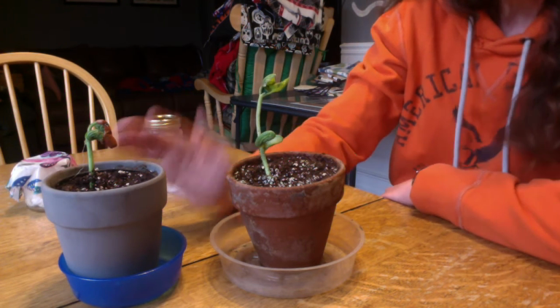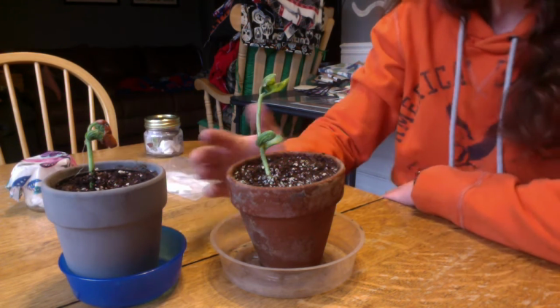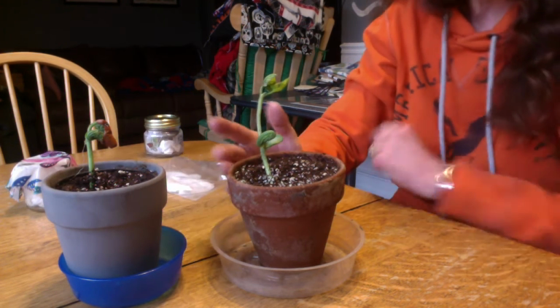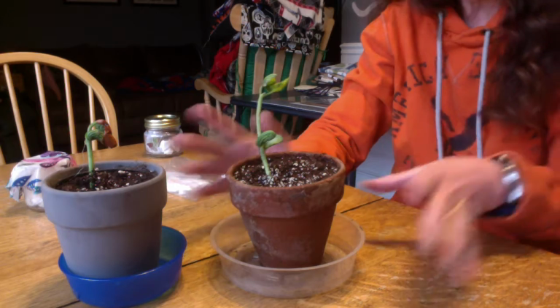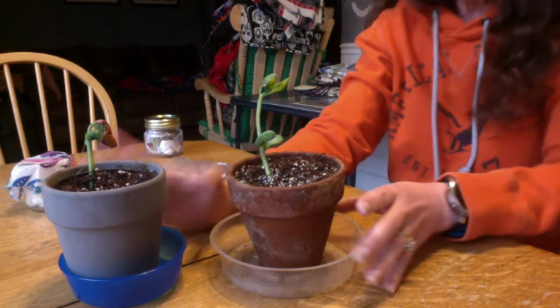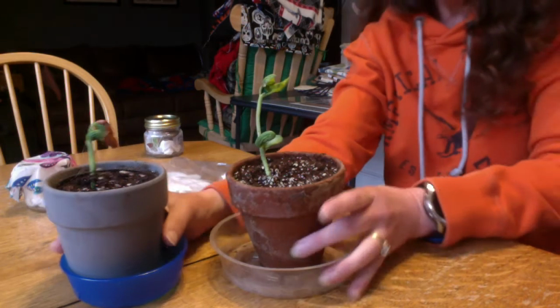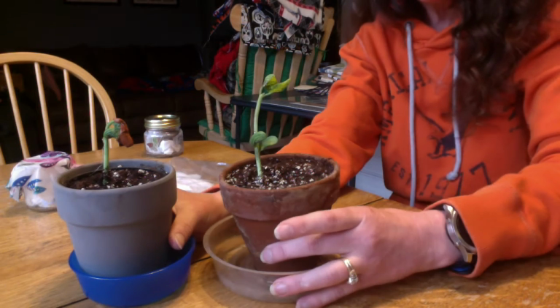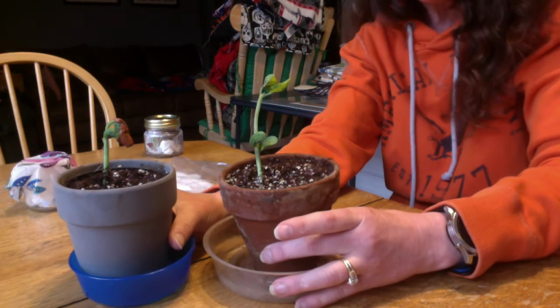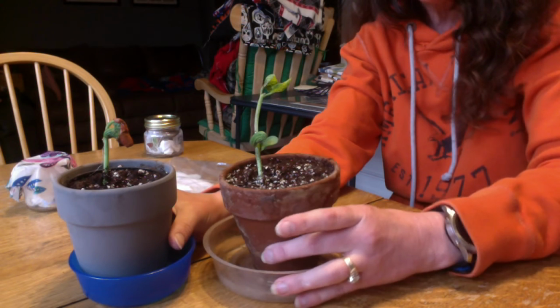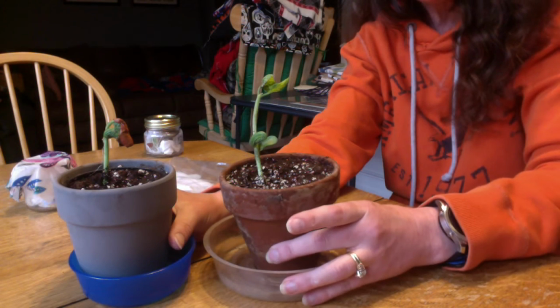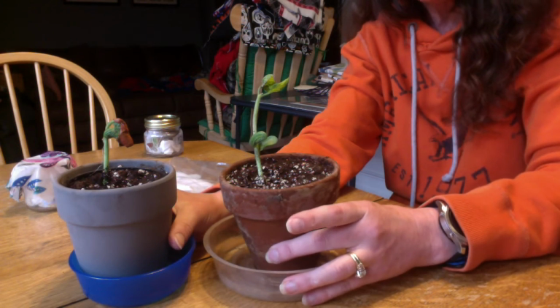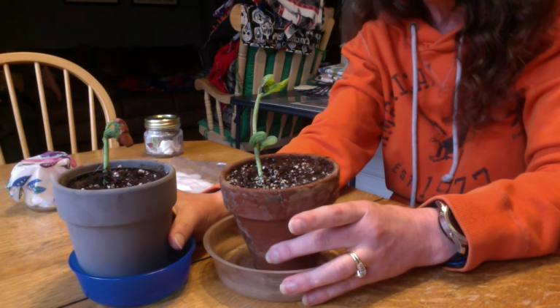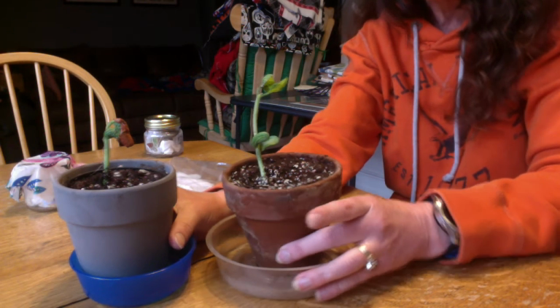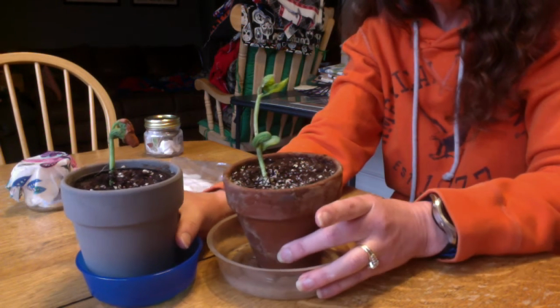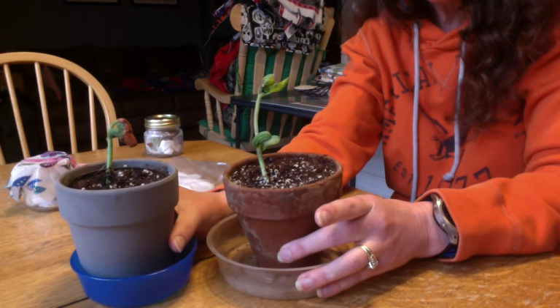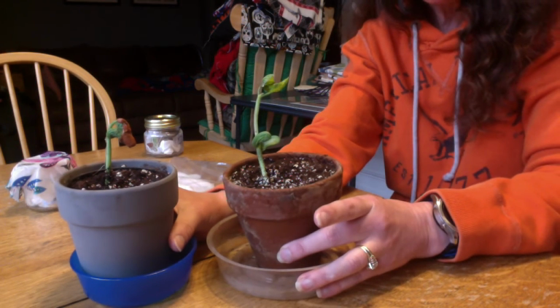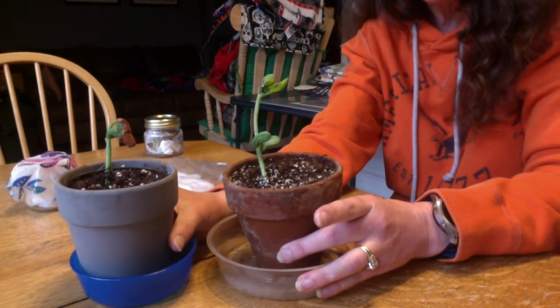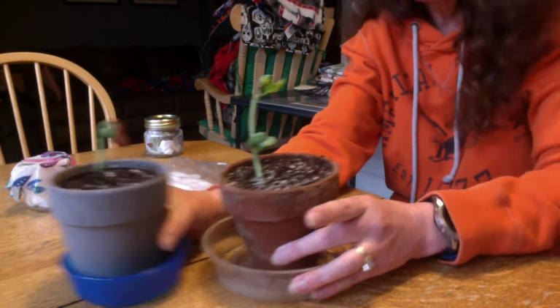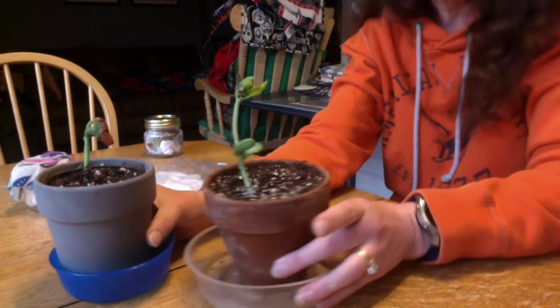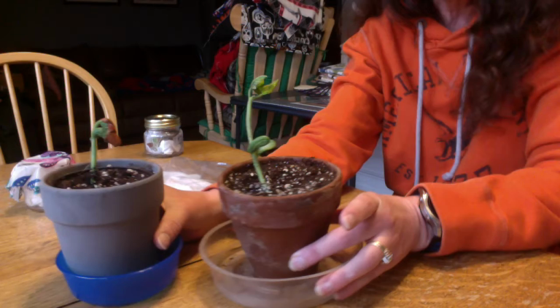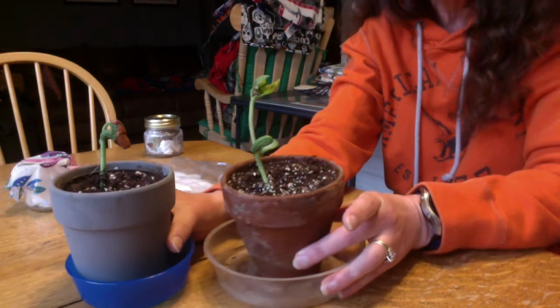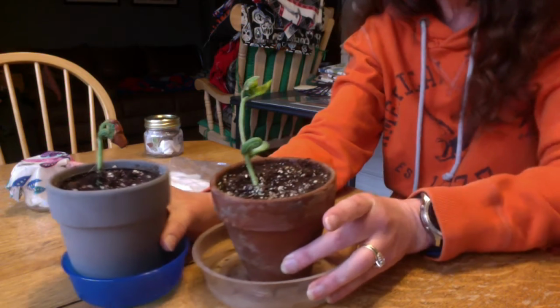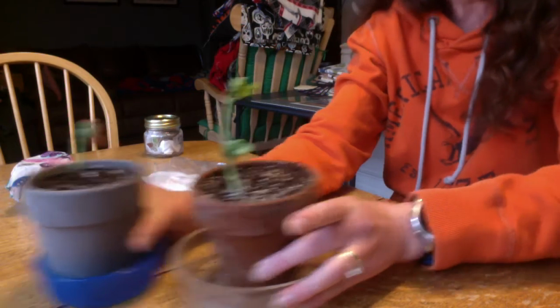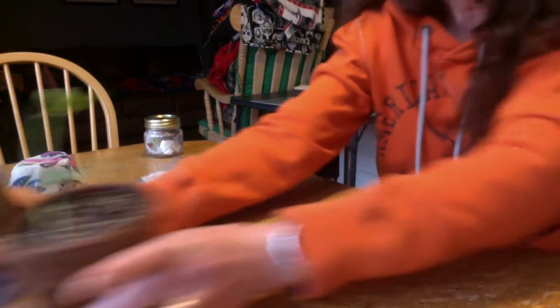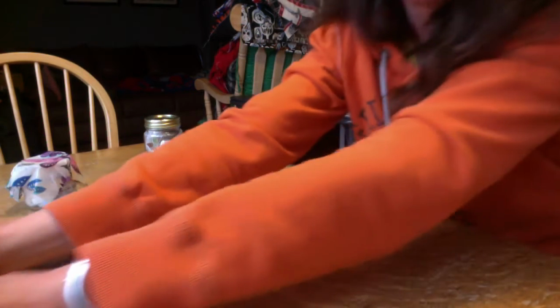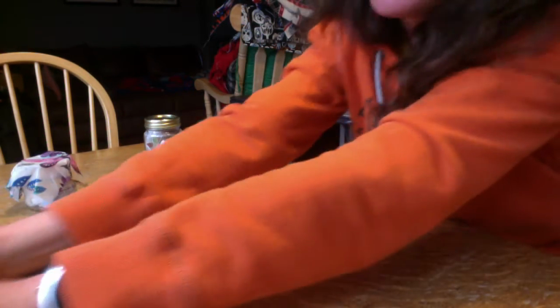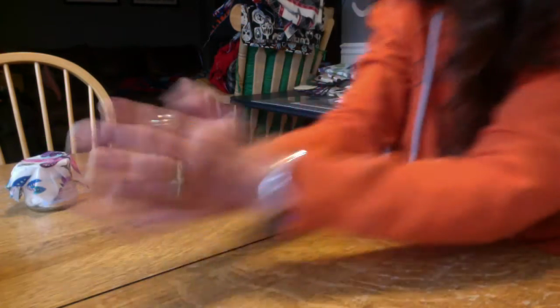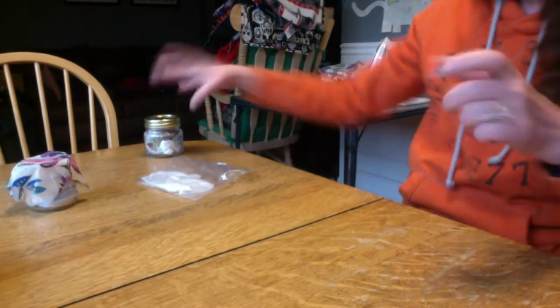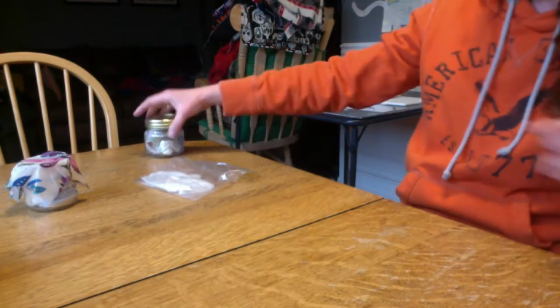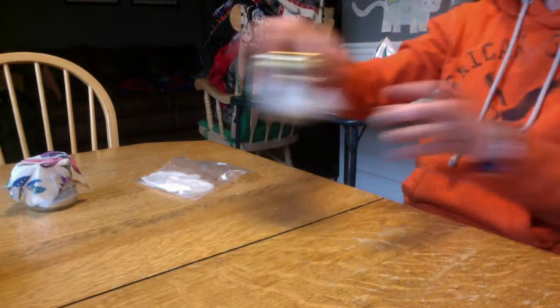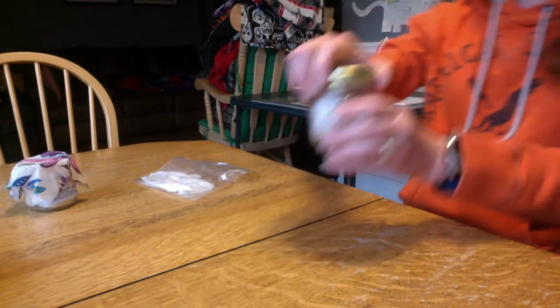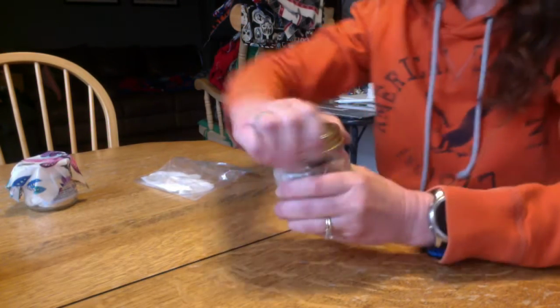Maybe it'll catch up to the other one — we'll compare these two in a little bit and see what's going on. So, those are our bean sprouts that are in the pots. They look really good, though. I'm going to put them back in their sunny spot over here. Let's check our other red beans.